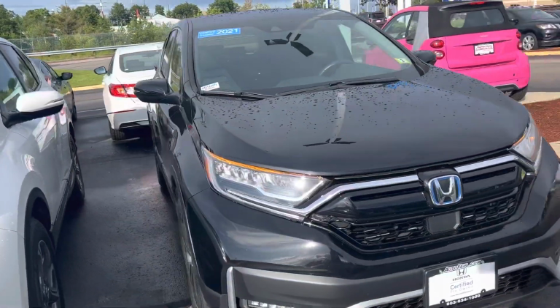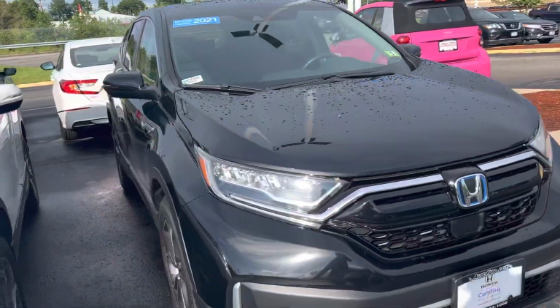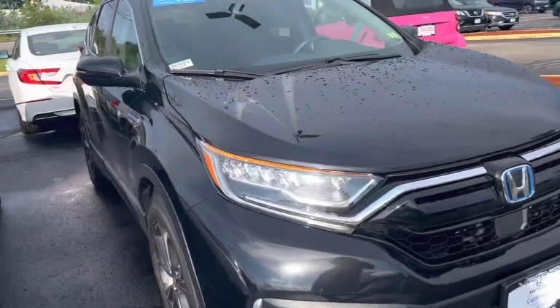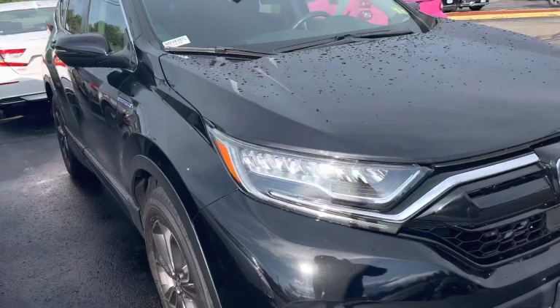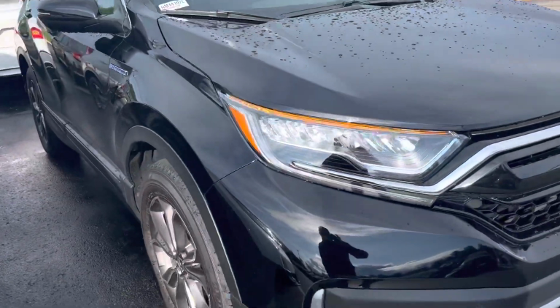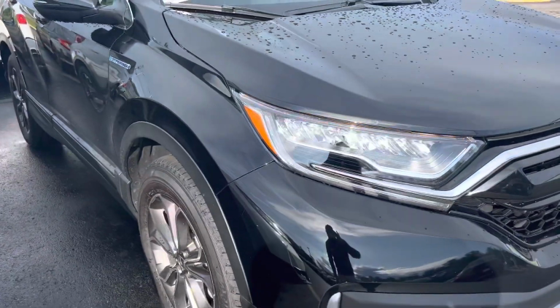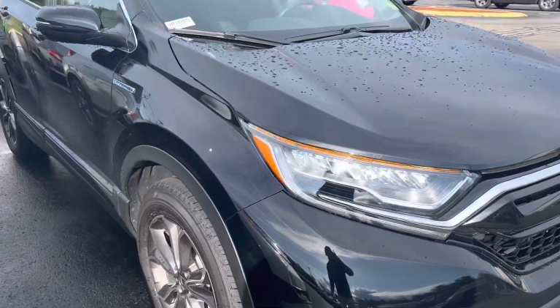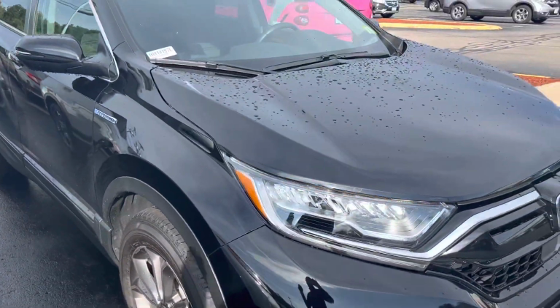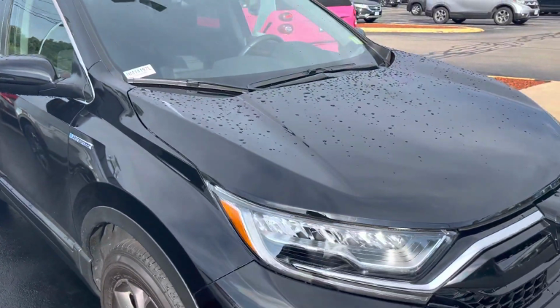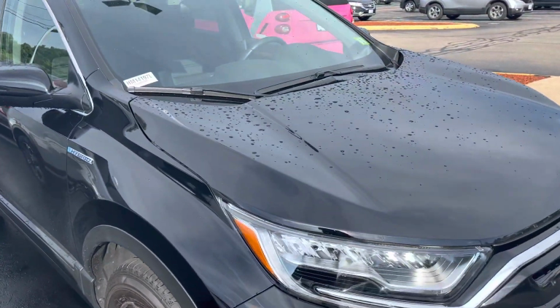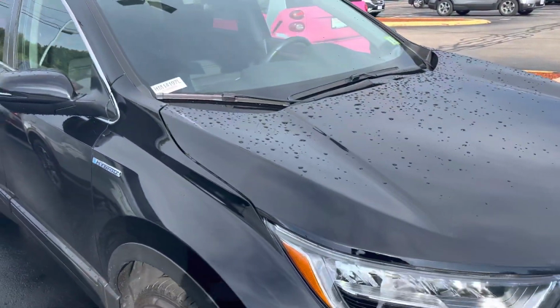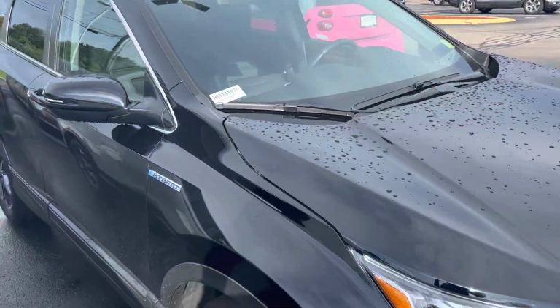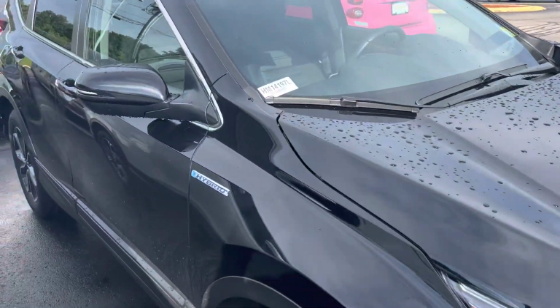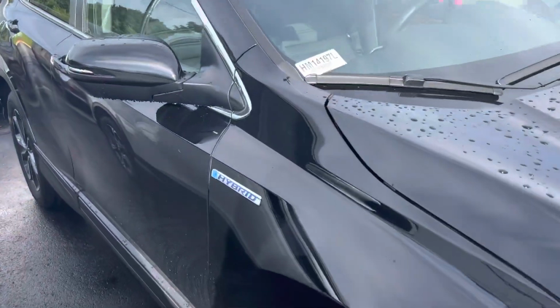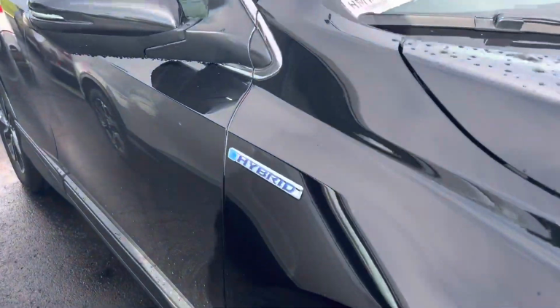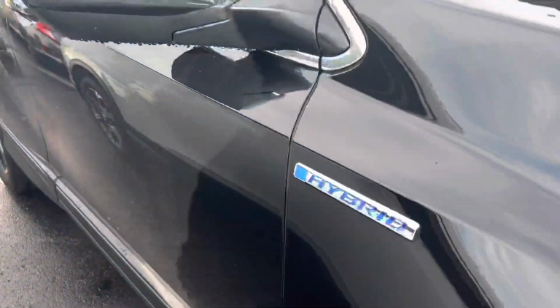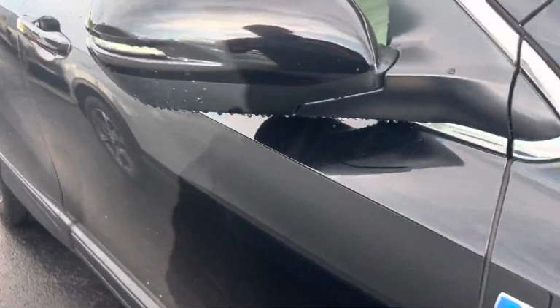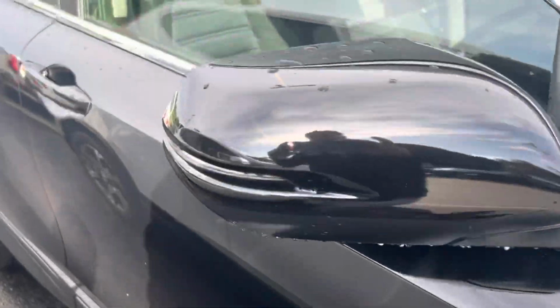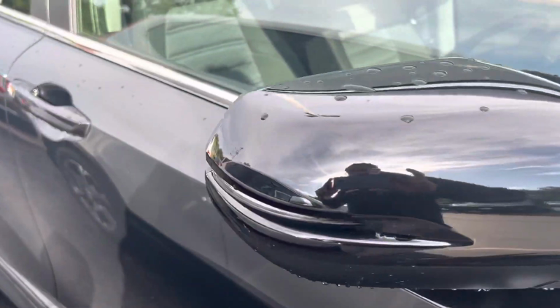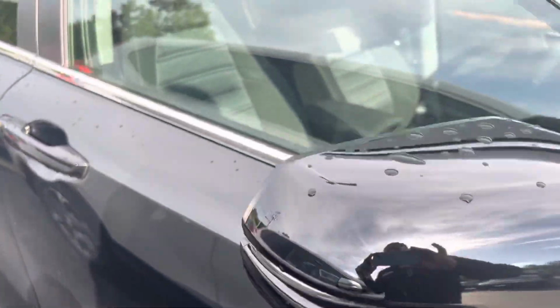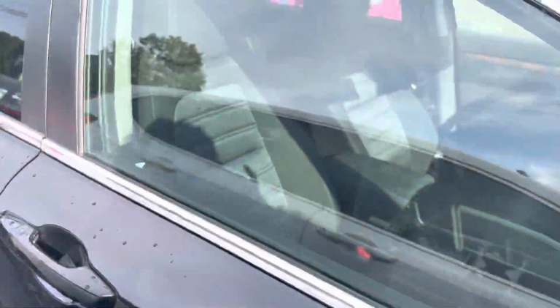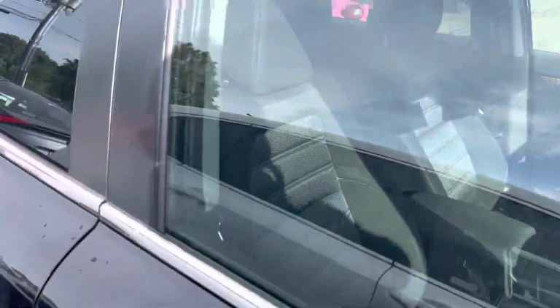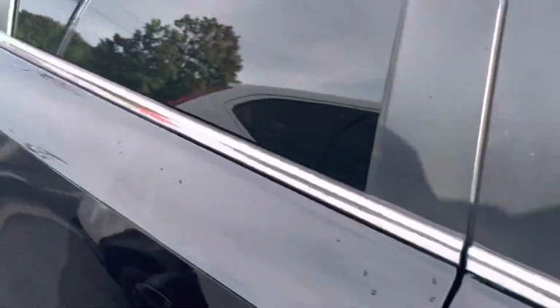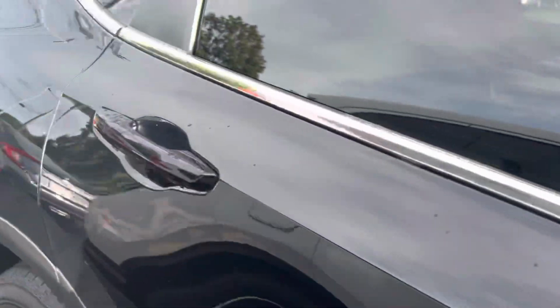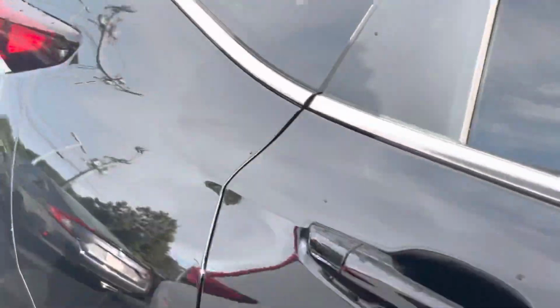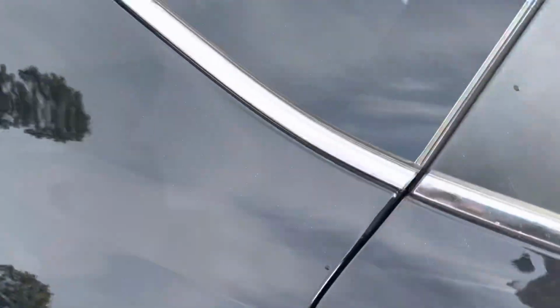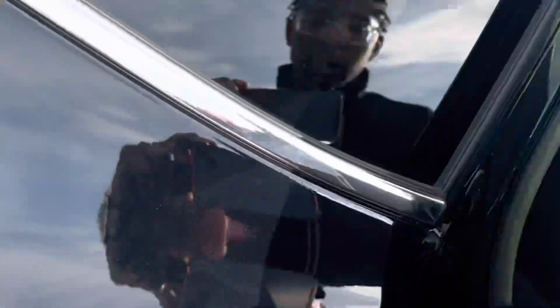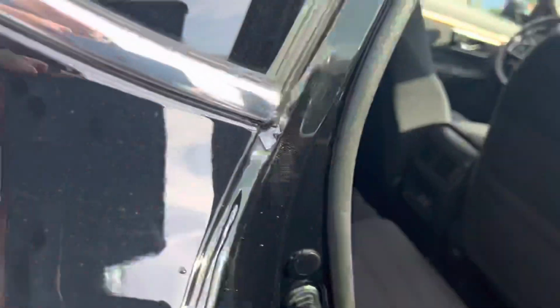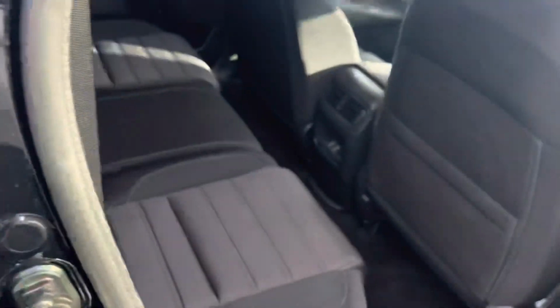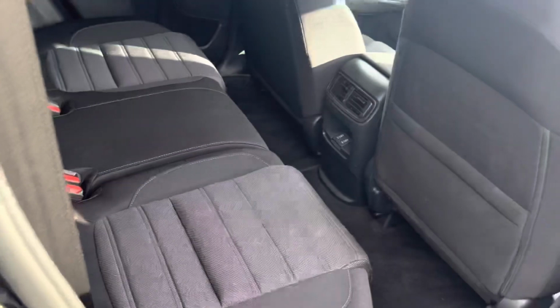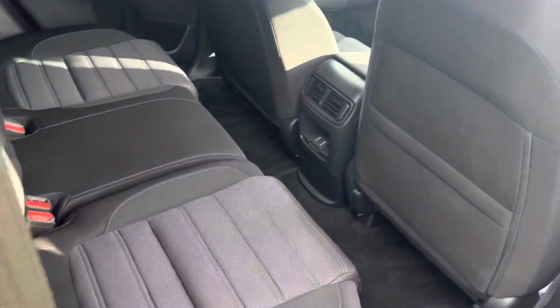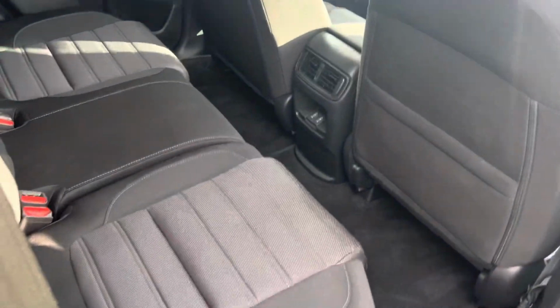You do have these daytime running lights that do not turn off, kind of like a Honda emblem. You have the hybrid badge here, and blind spot detectors on the side markers. Looking inside the vehicle, it does come equipped with